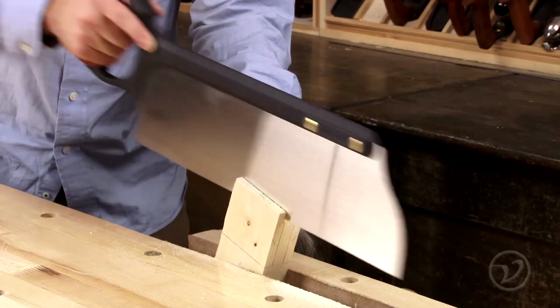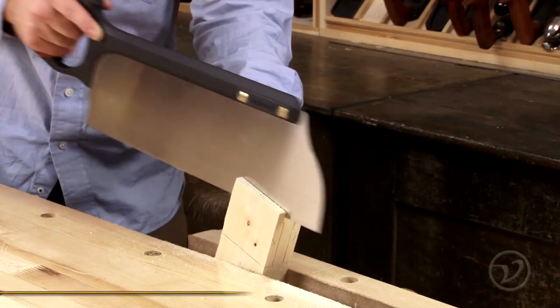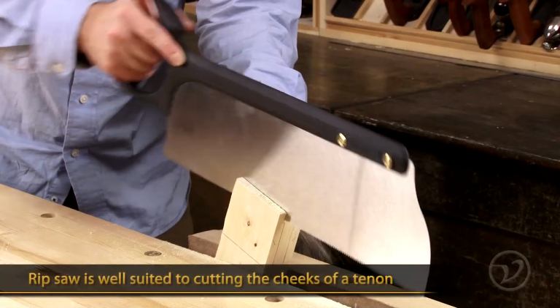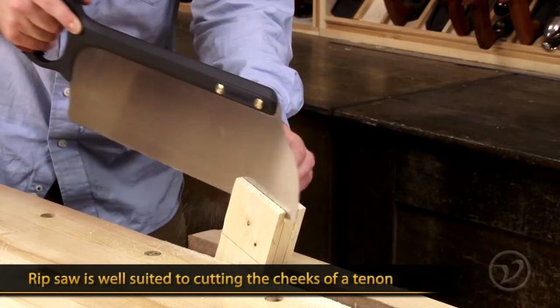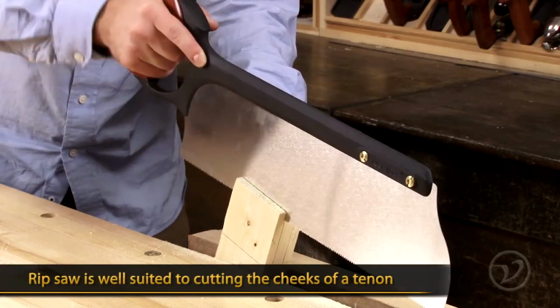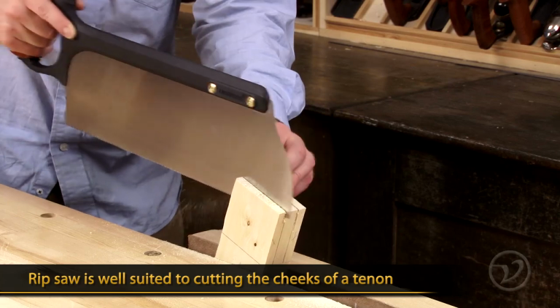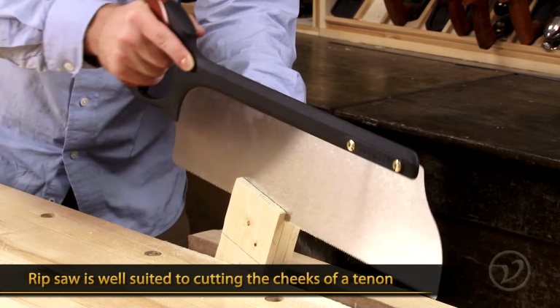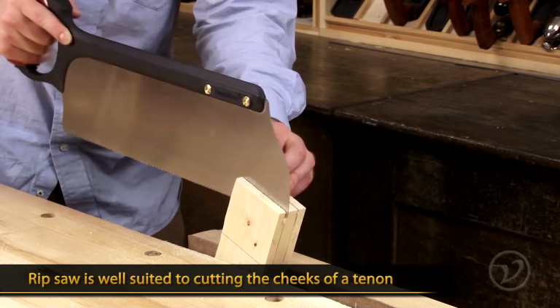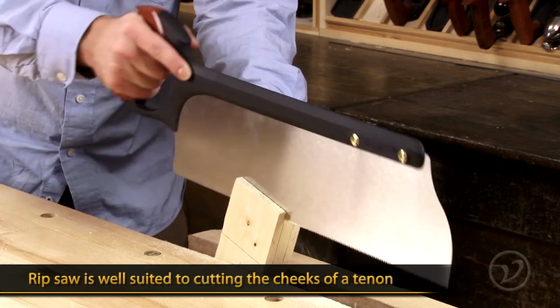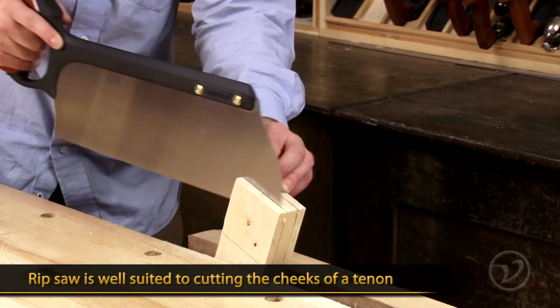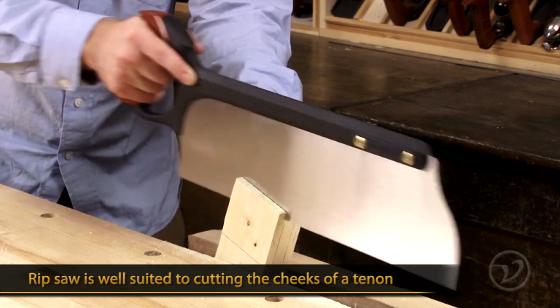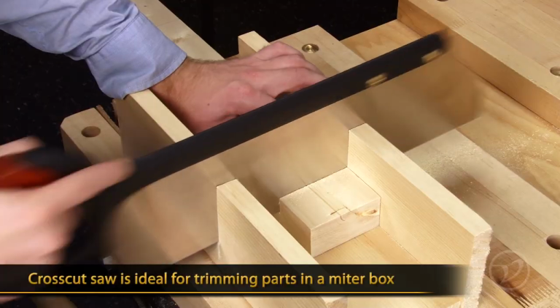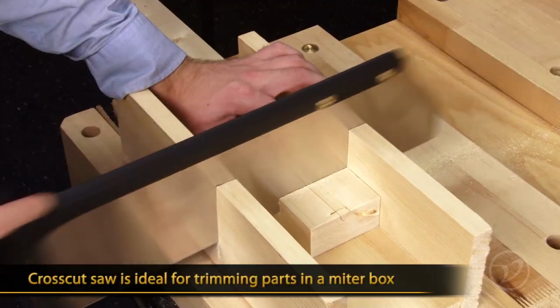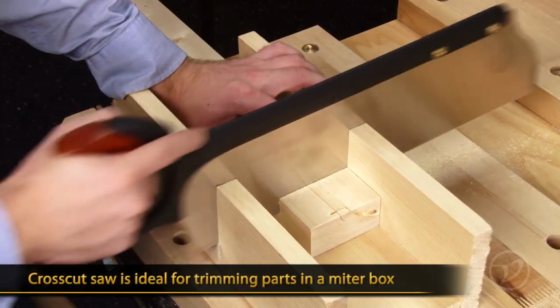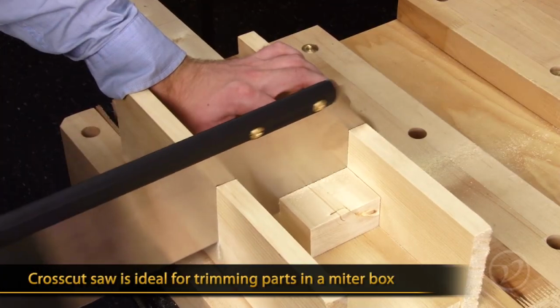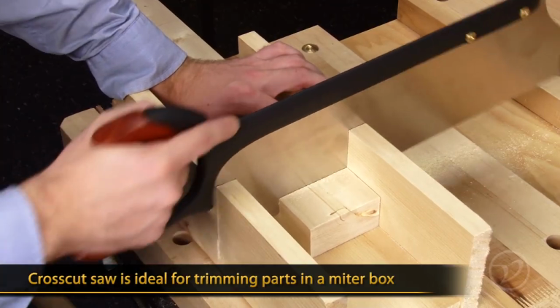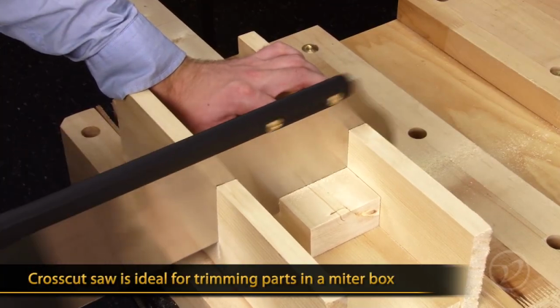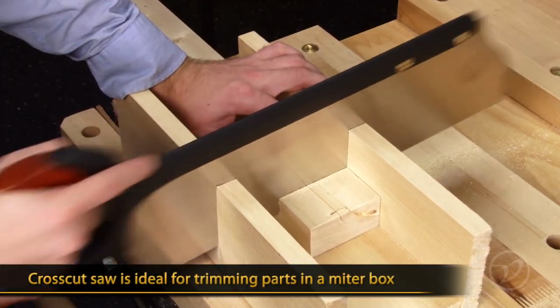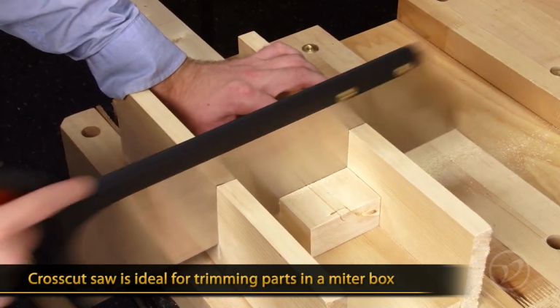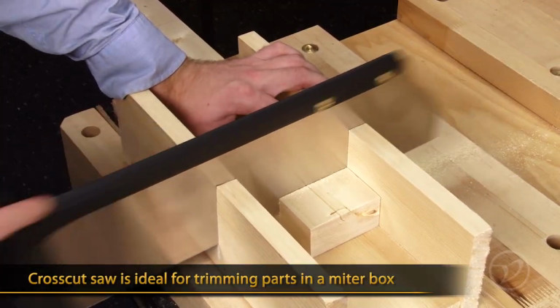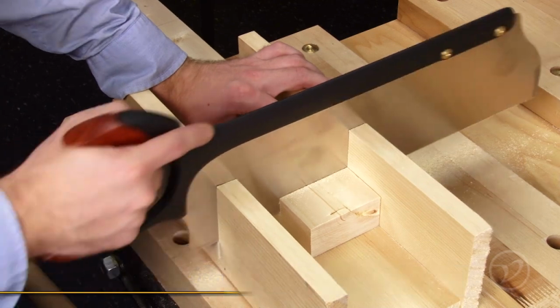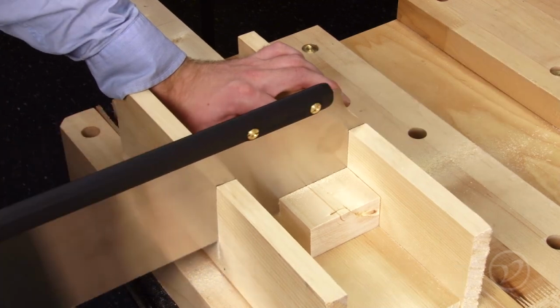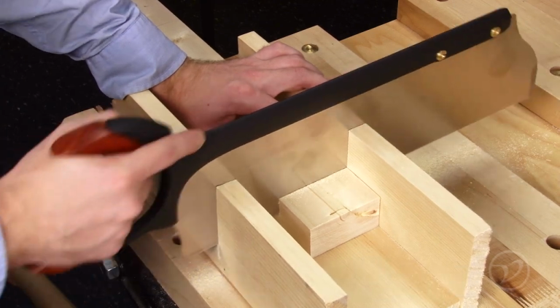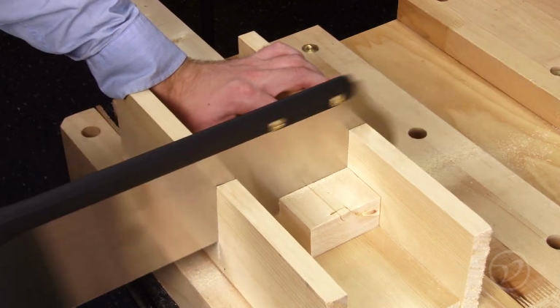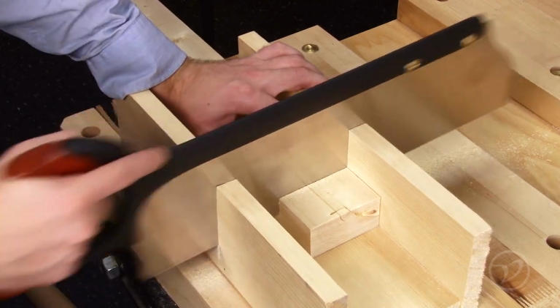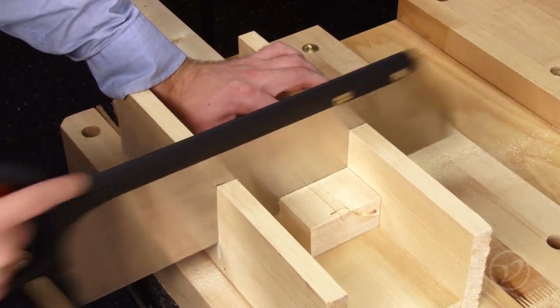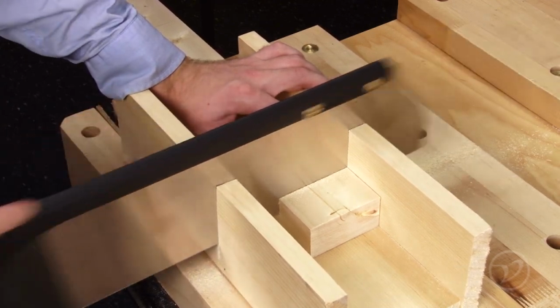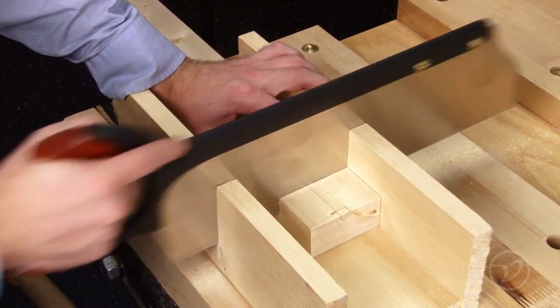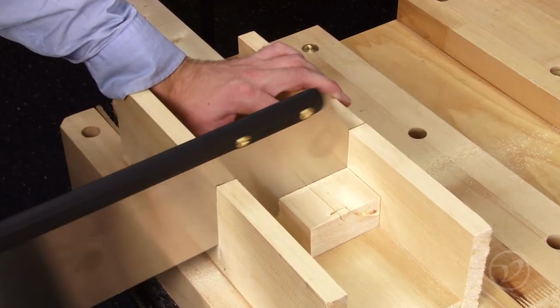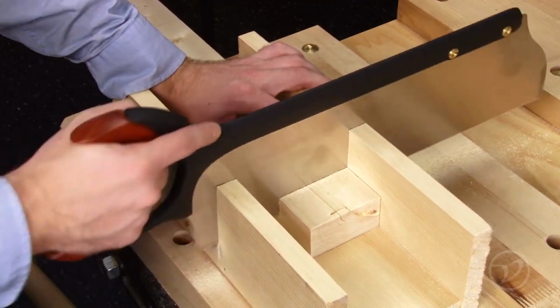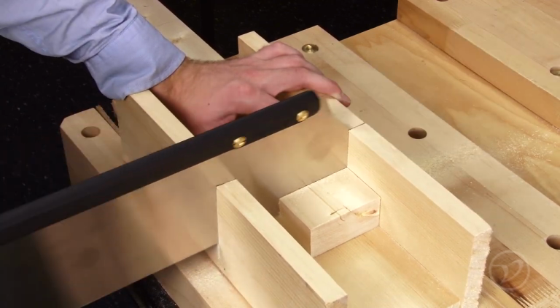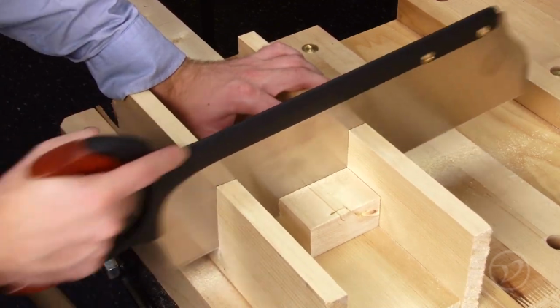The rip tenon saw makes short work of cutting the cheeks of a tenon at the bench, while the cross-cut works well in a miter box to trim parts to length. Sawing wood by hand becomes quick and easy with the Veritas tenon saws.